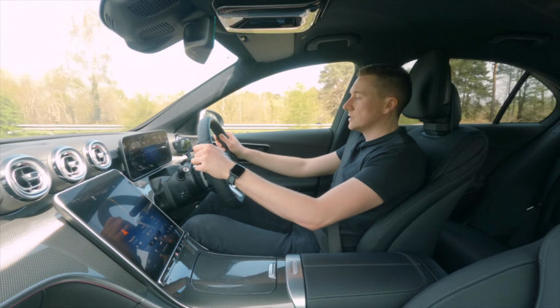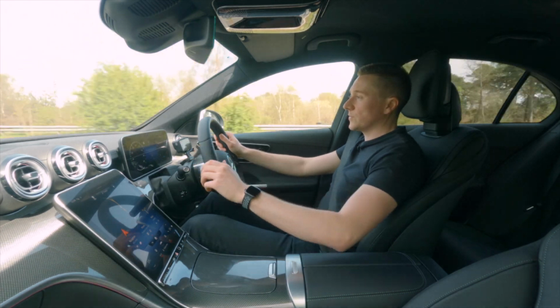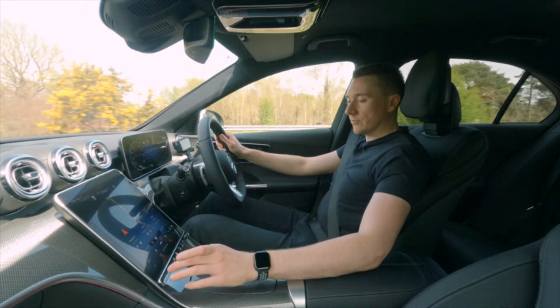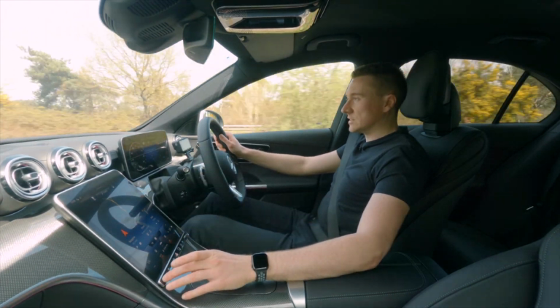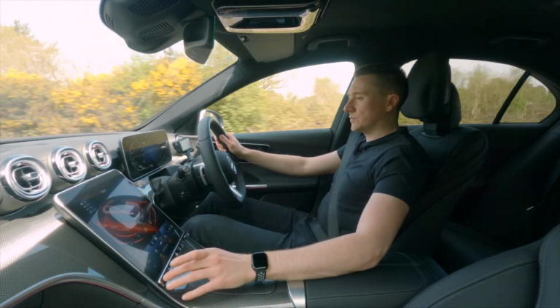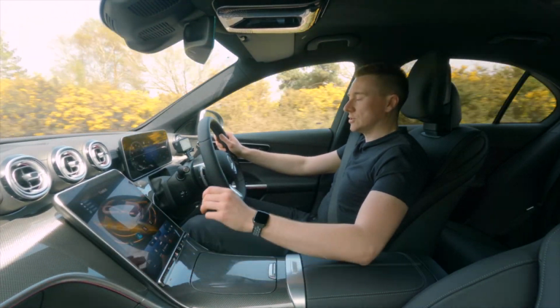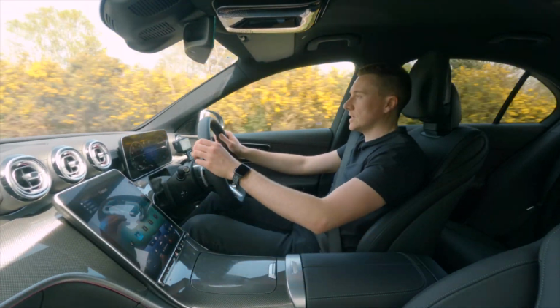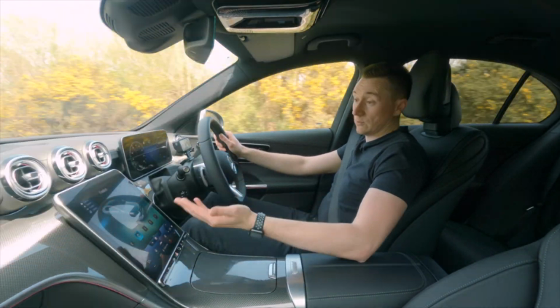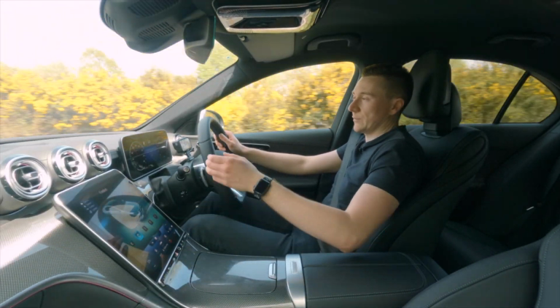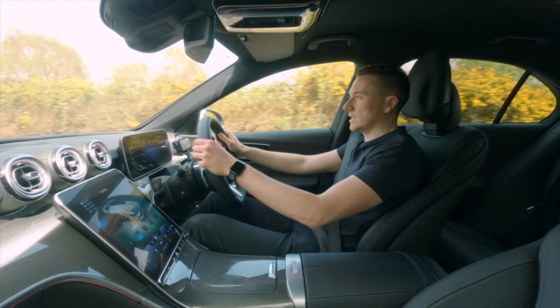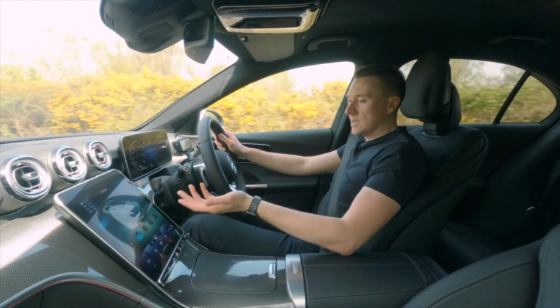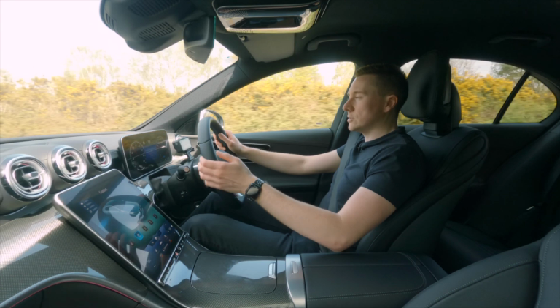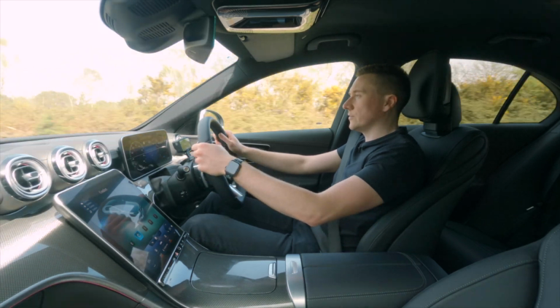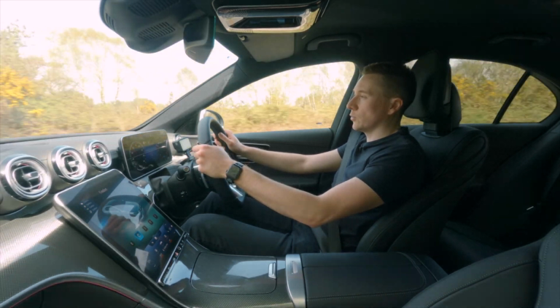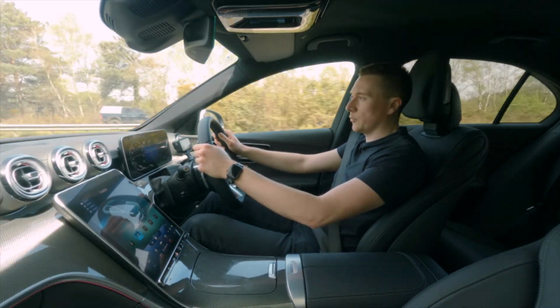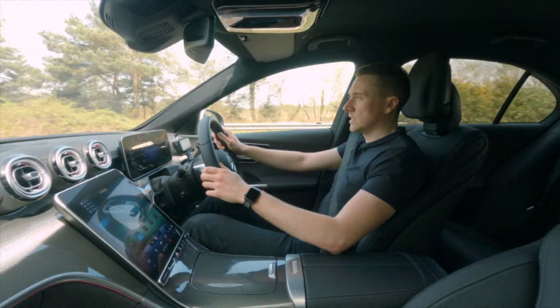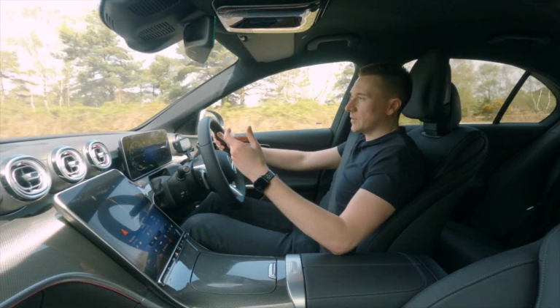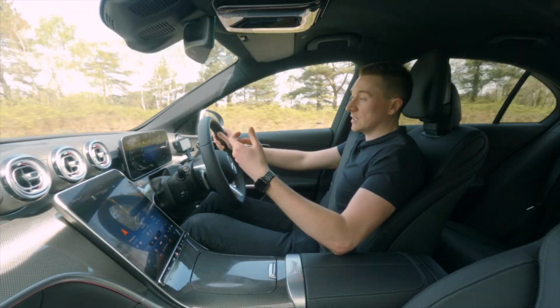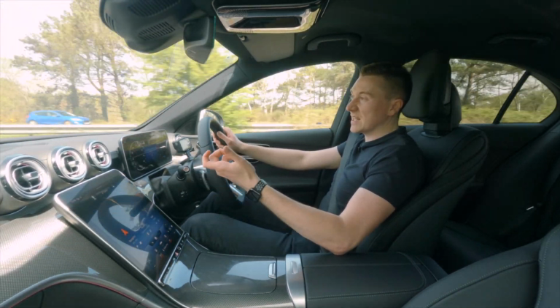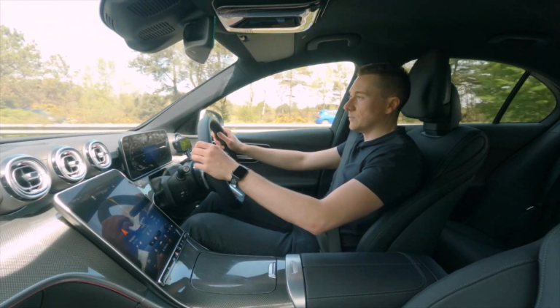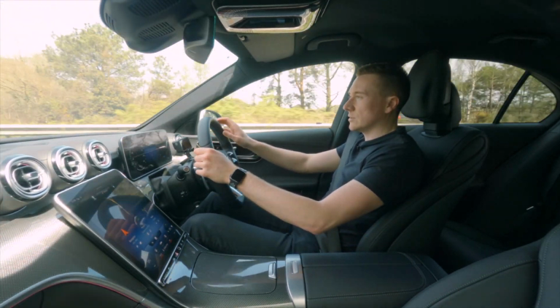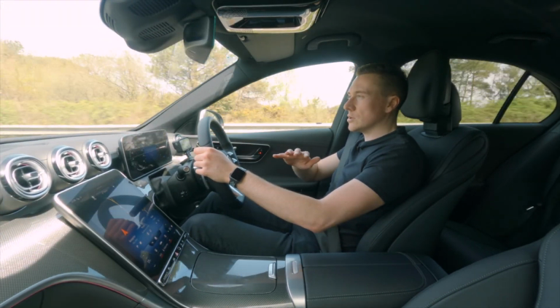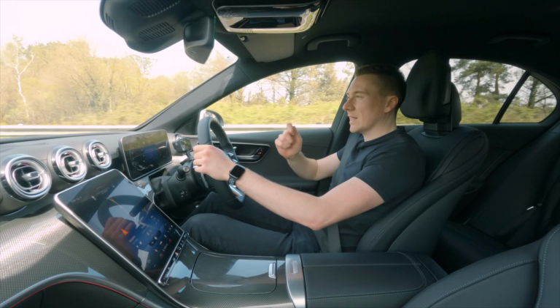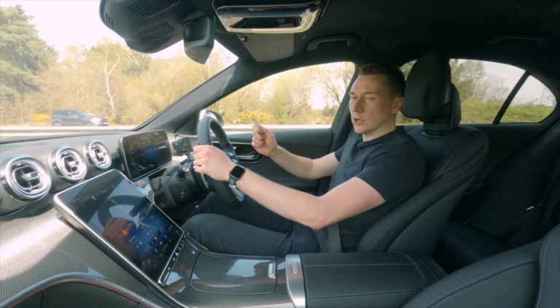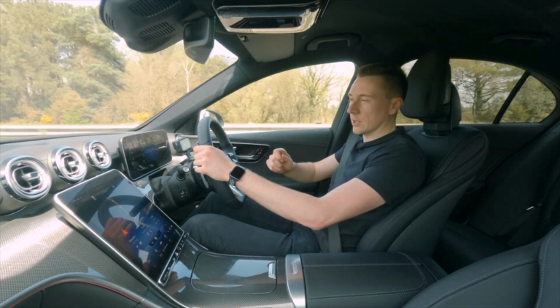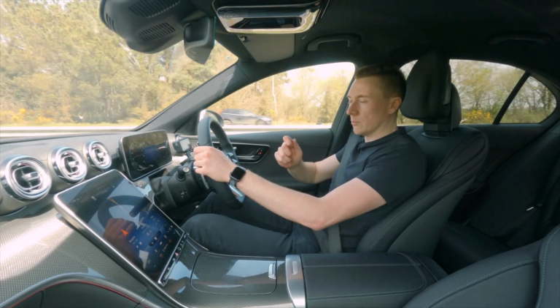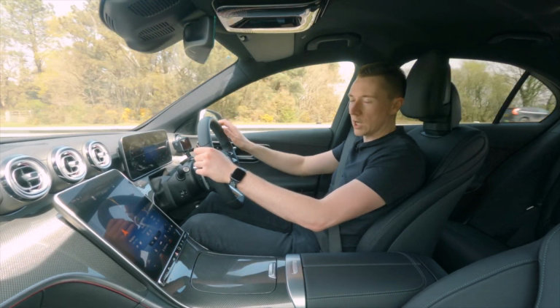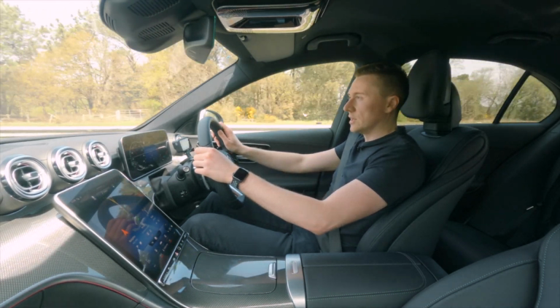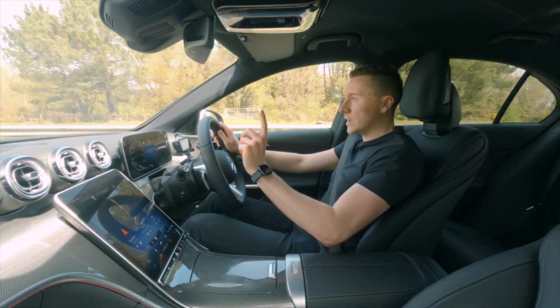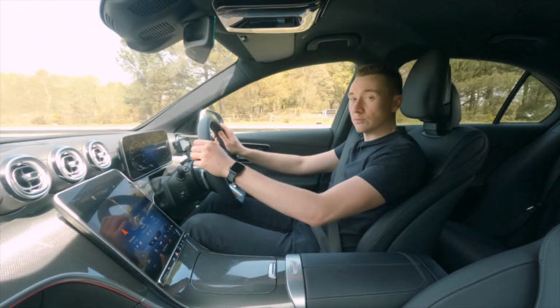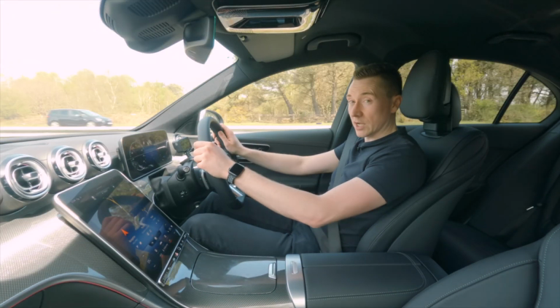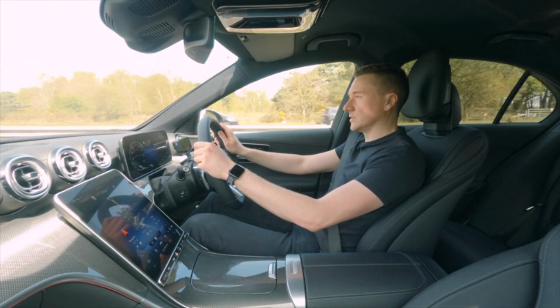It's a very clever system that lets you change with the dynamics select — eco, comfort, sport, sport plus — and it will assist the engine accordingly. Importantly, there is no electric-only driving on the mild hybrid. That is where a plug-in hybrid comes in.